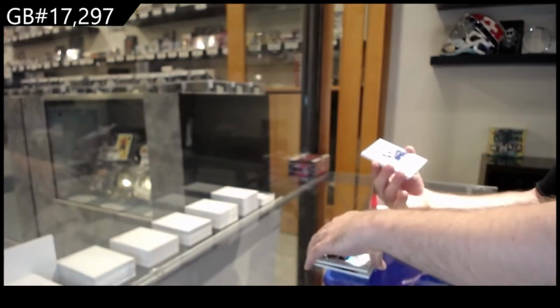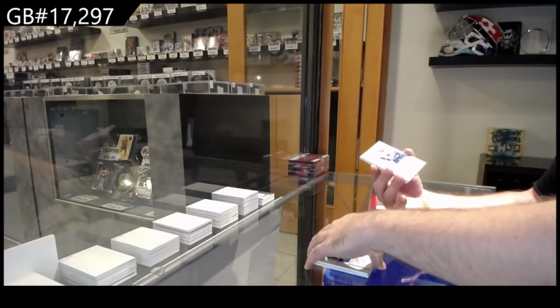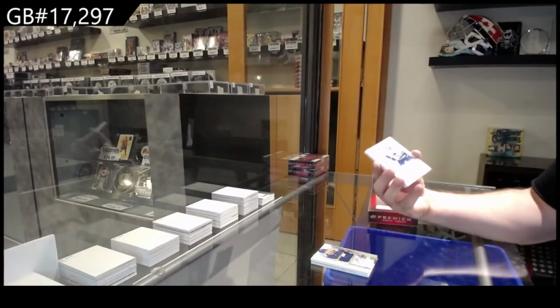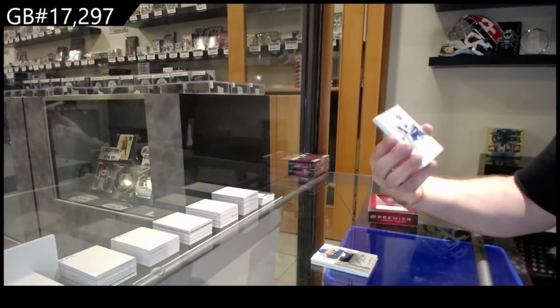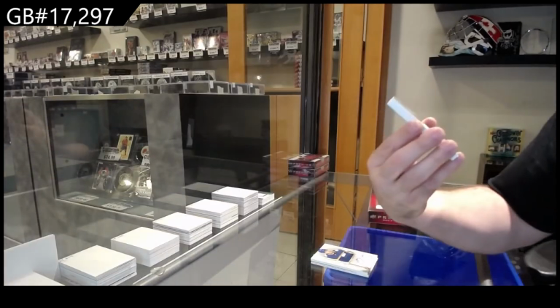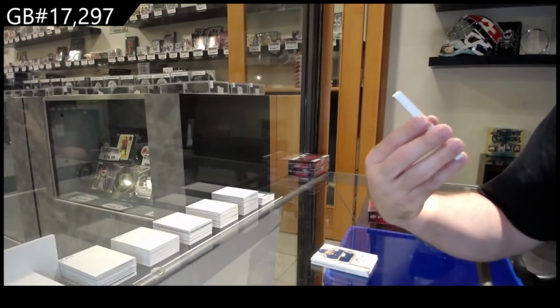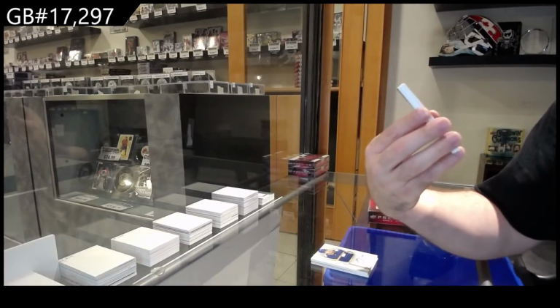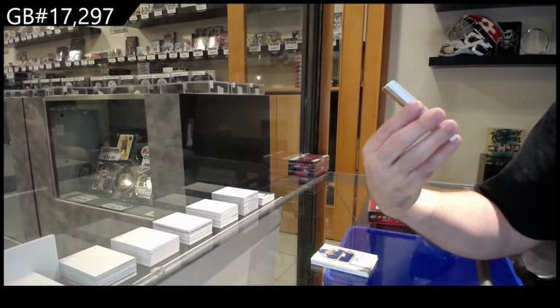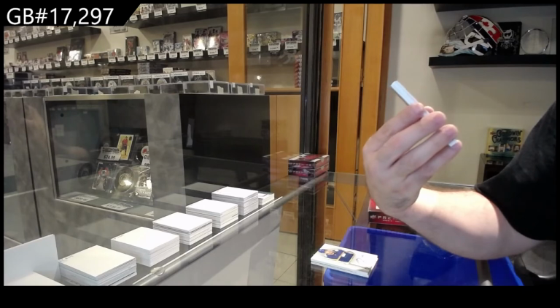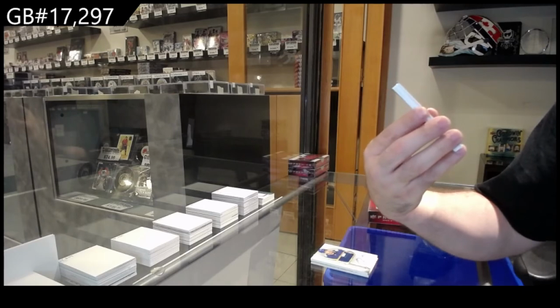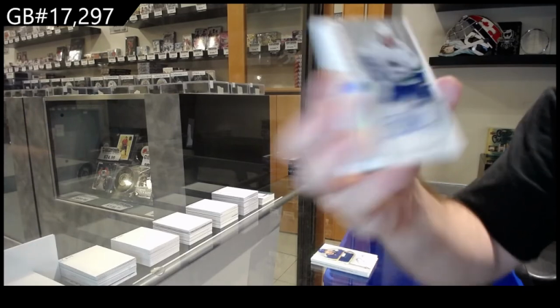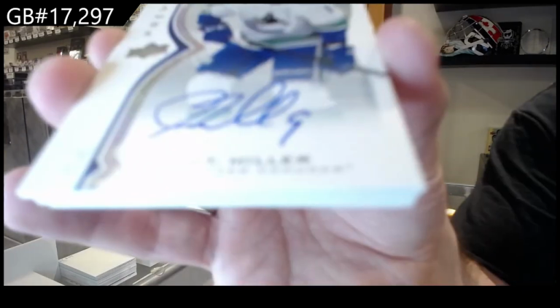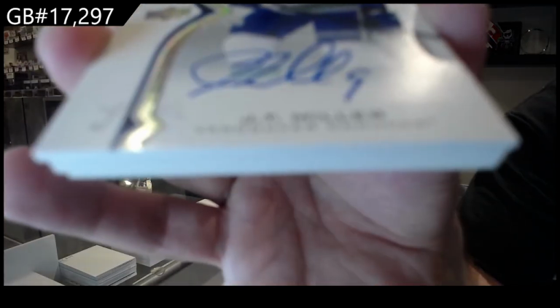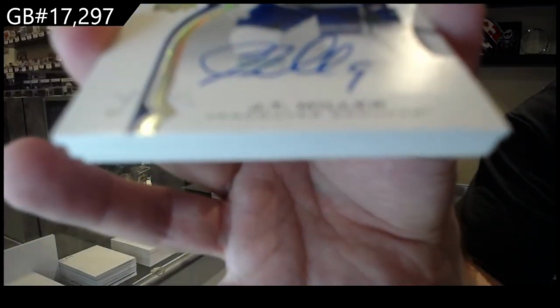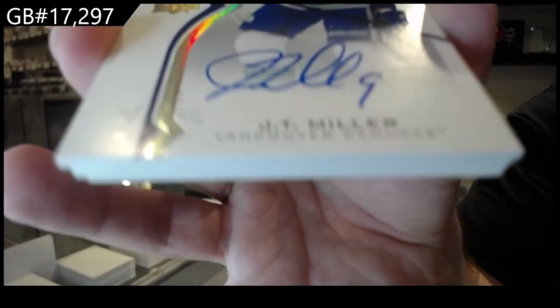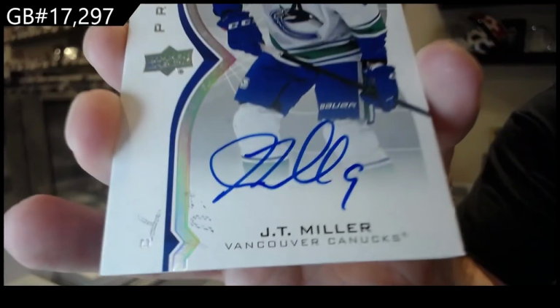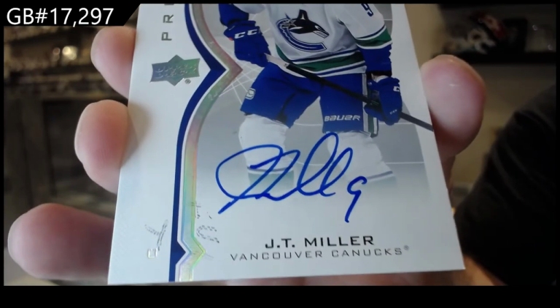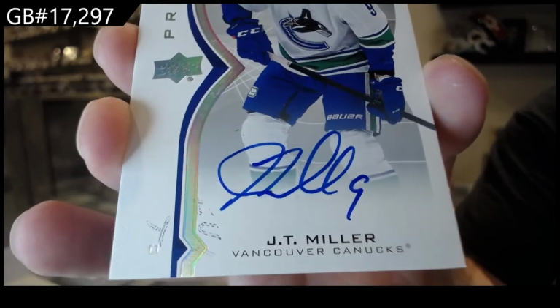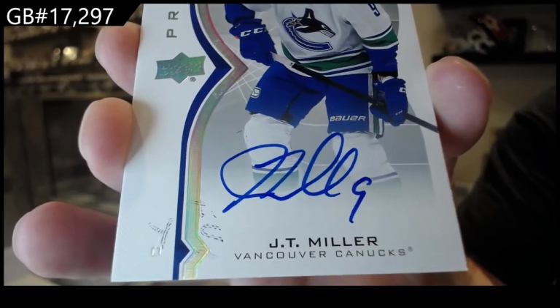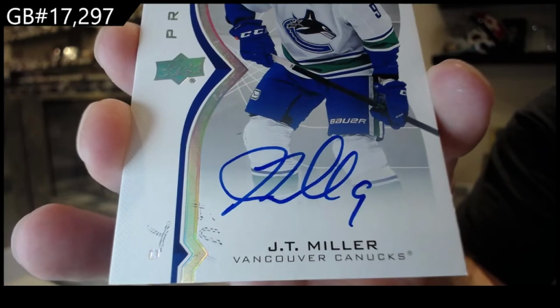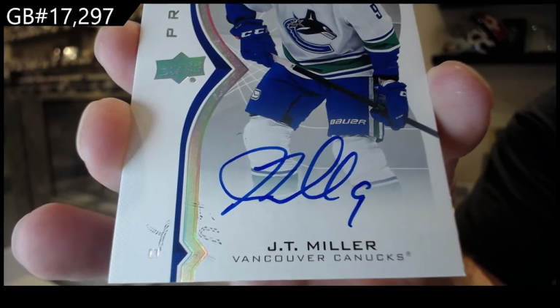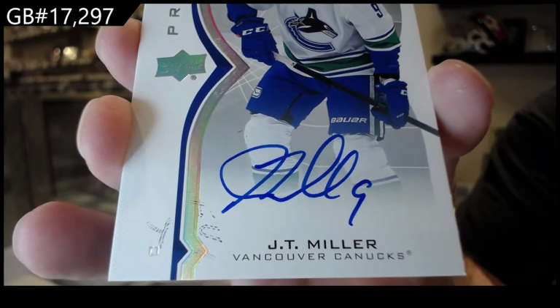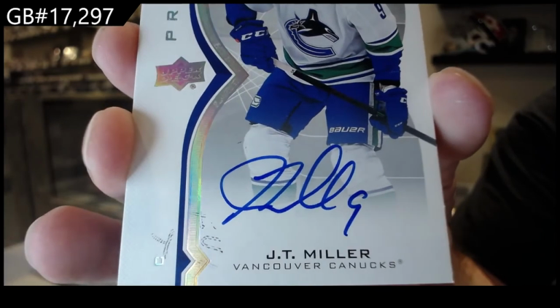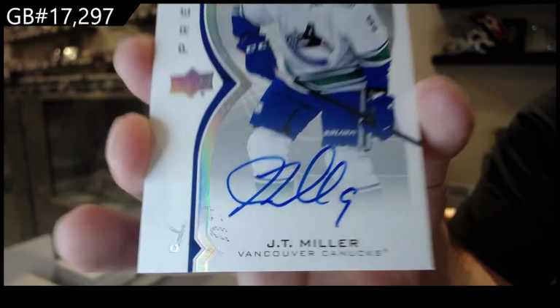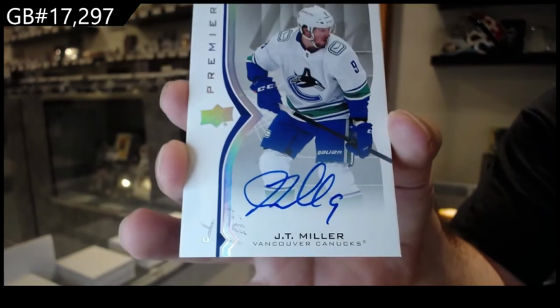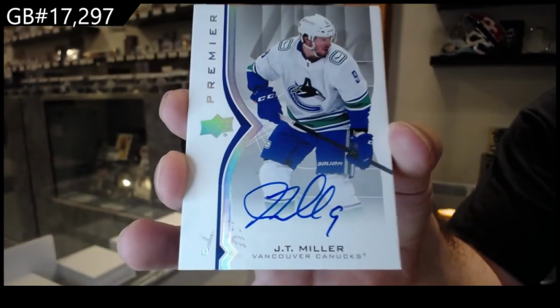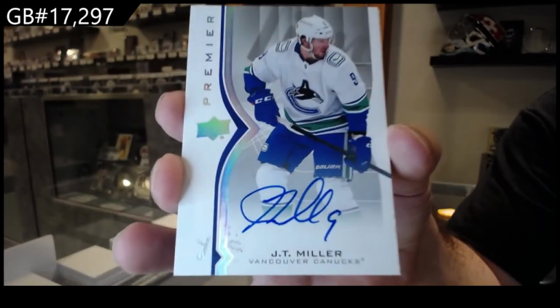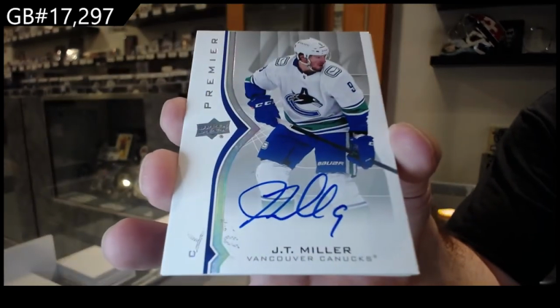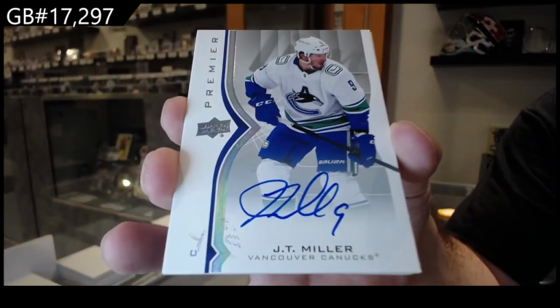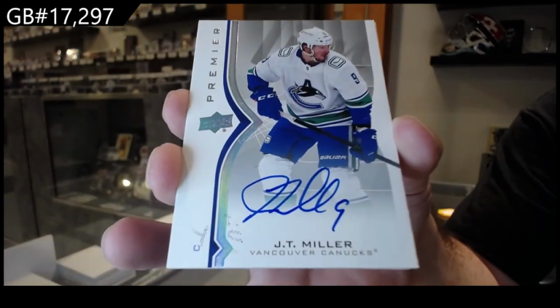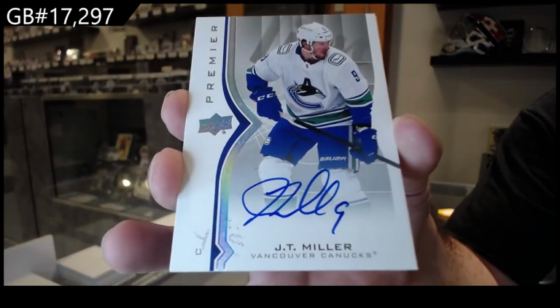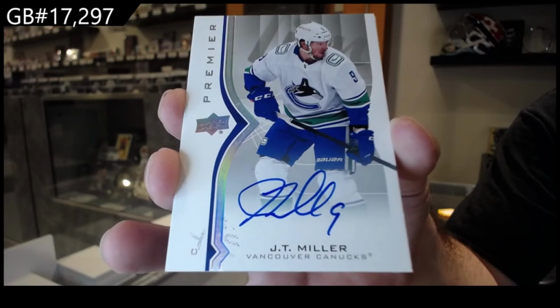For Vancouver — I don't know if that's supposed to be on the card or not — J.T. Miller autograph, bottom left. I'm not sure if that's on the card or what that is. That might be from a previous signature, maybe.